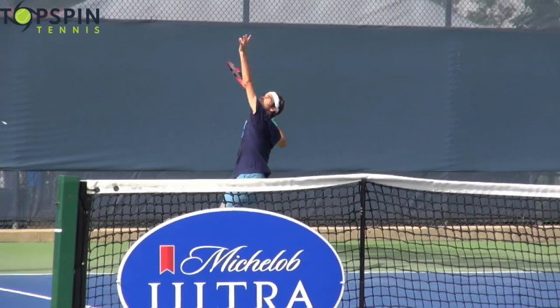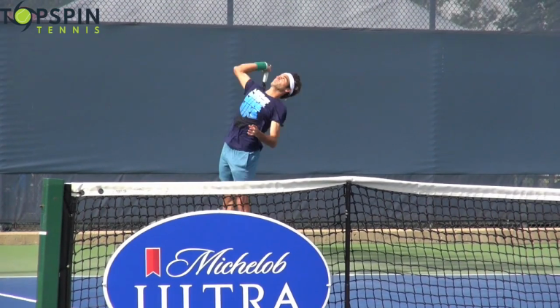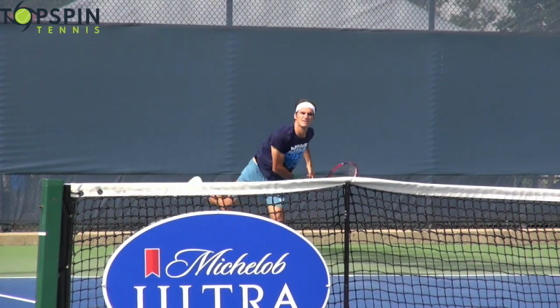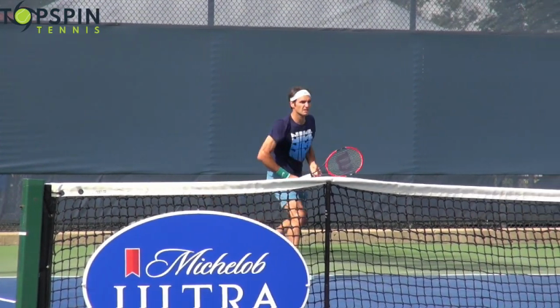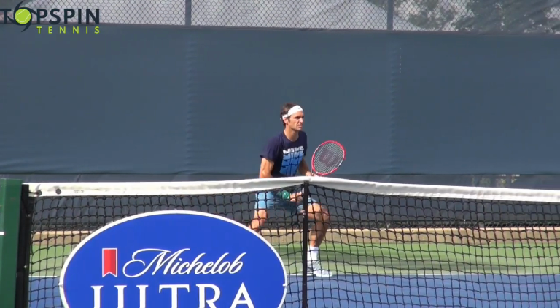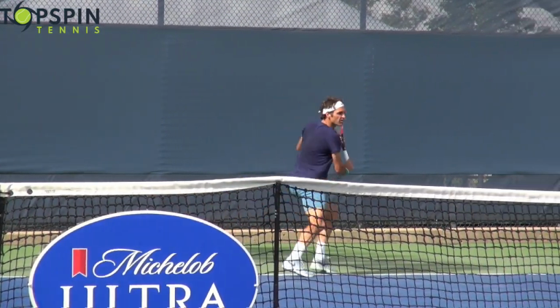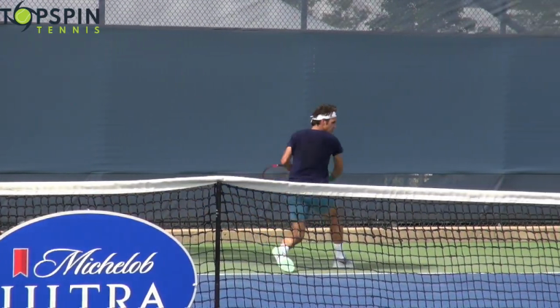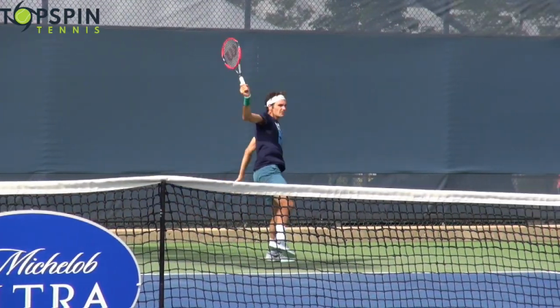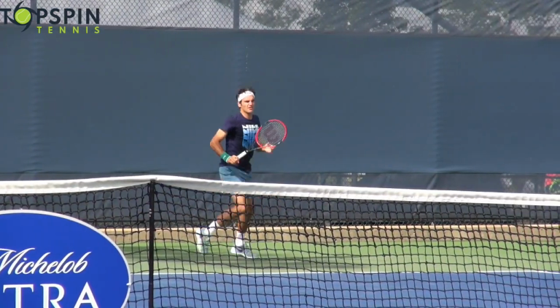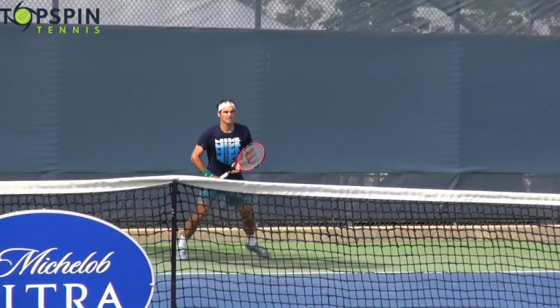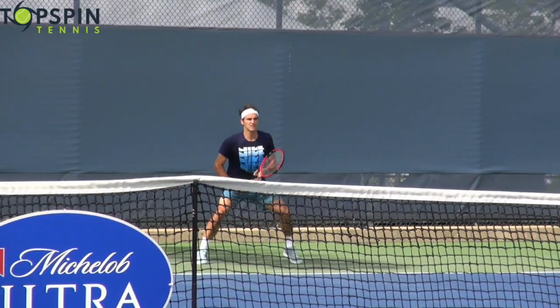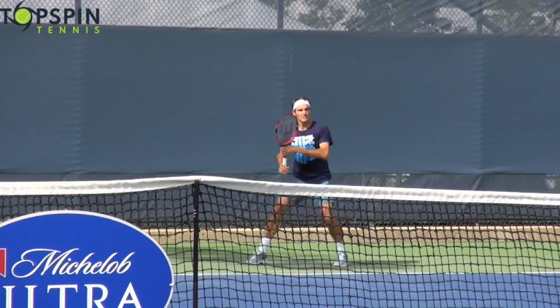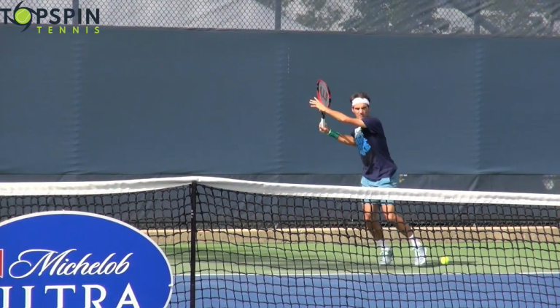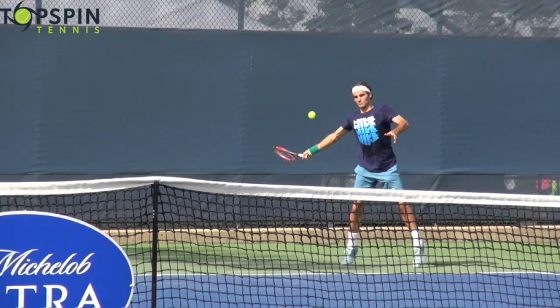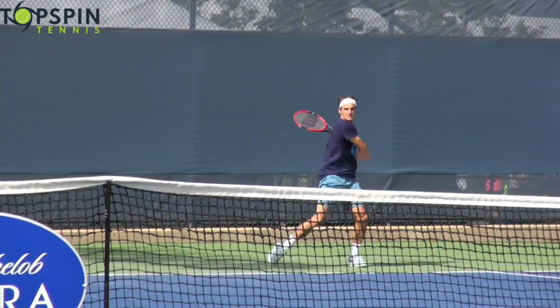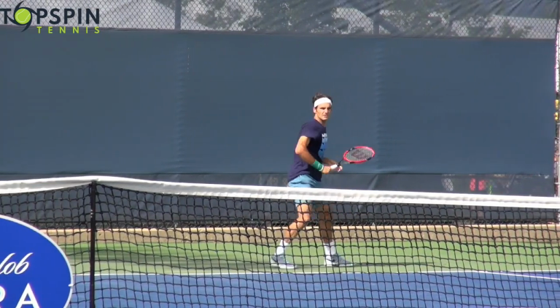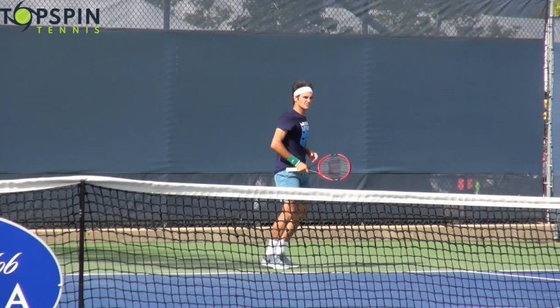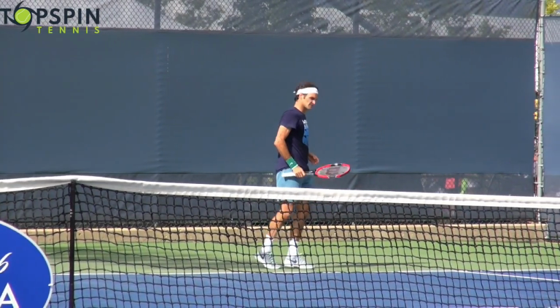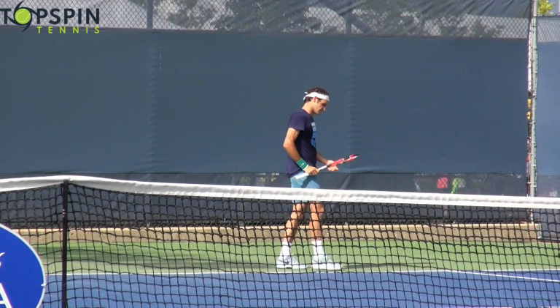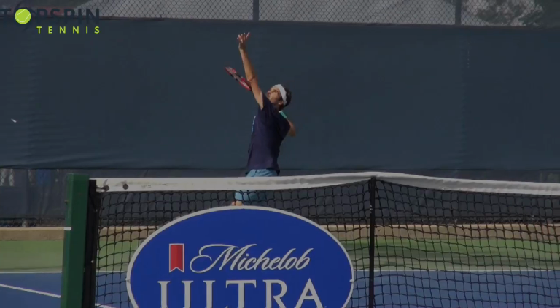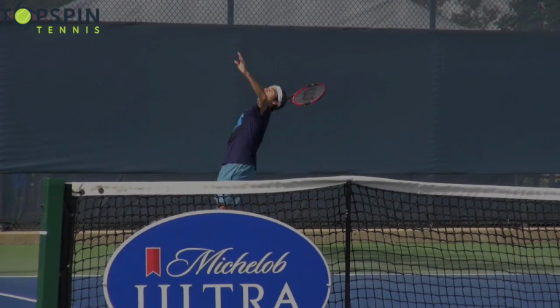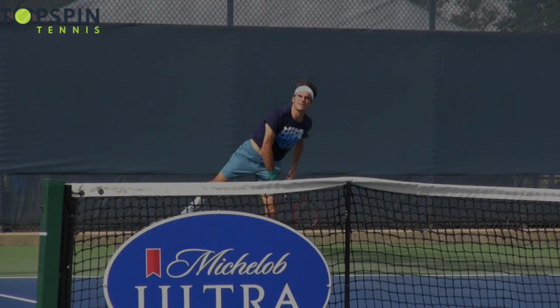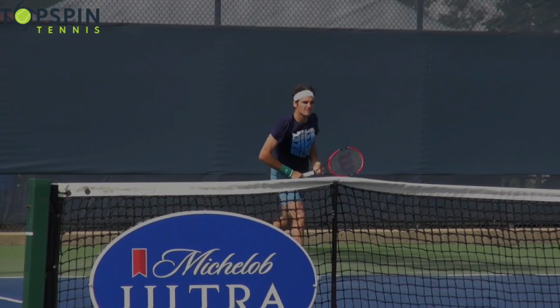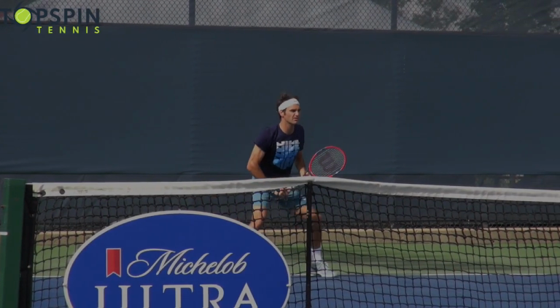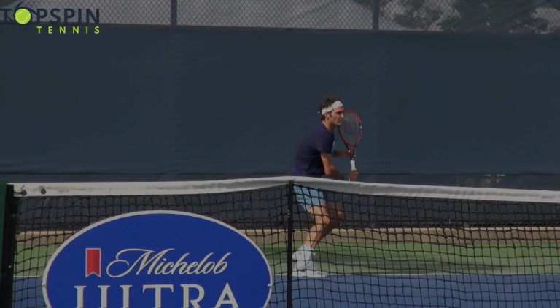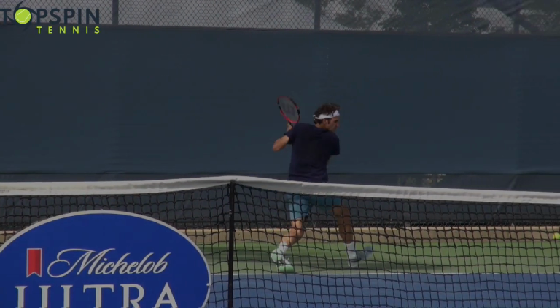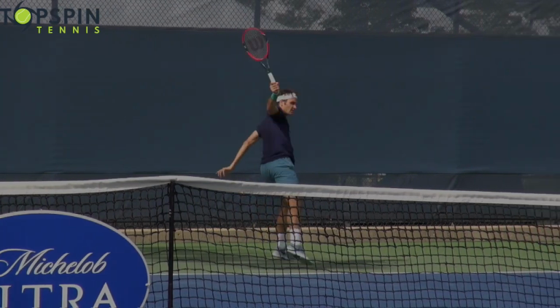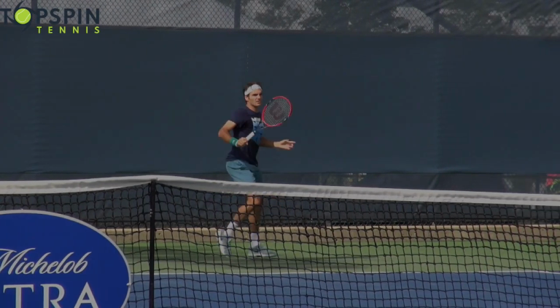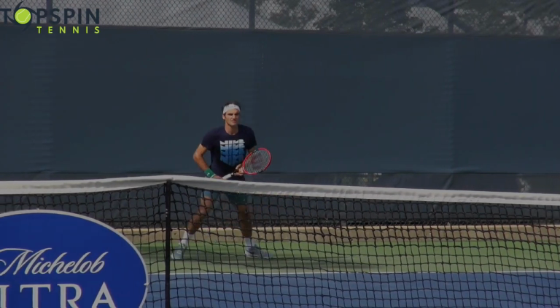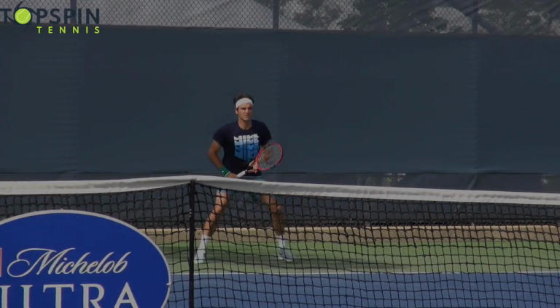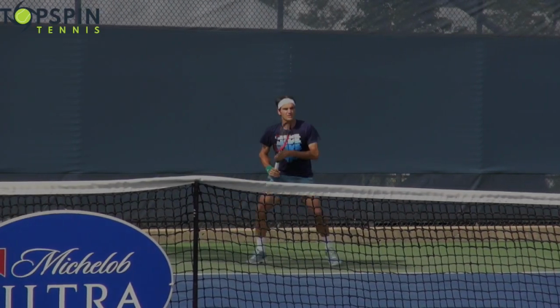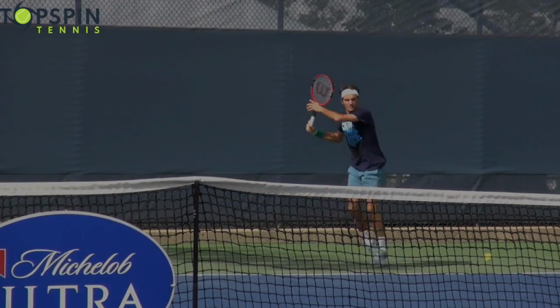Hello everyone, Jon Frelstu with Topspin Tennis. Are you struggling with your inside-in forehand? You're going to want to watch this video. I've got Roger Federer absolutely demoralizing the ball on that shot. Enjoy the video.